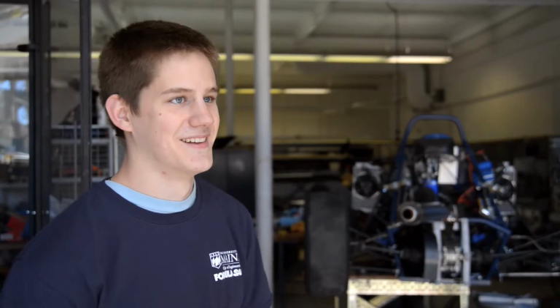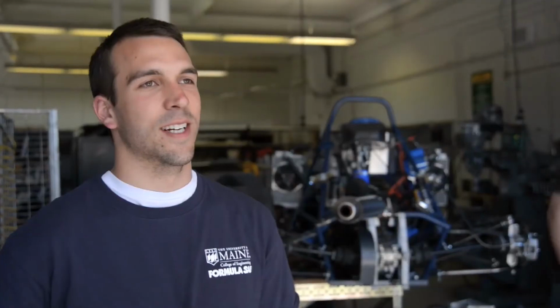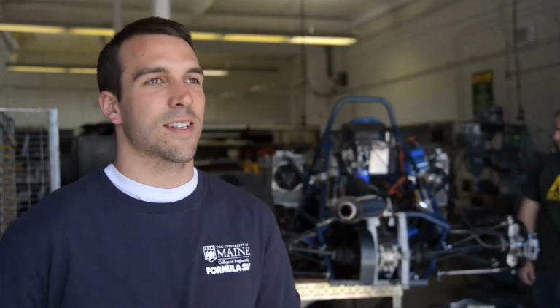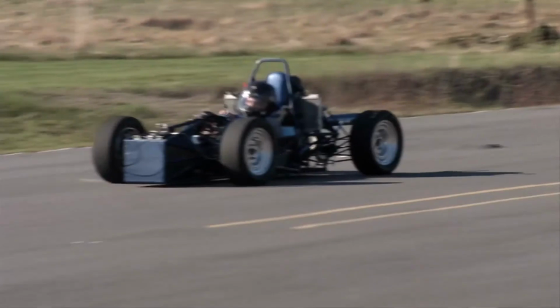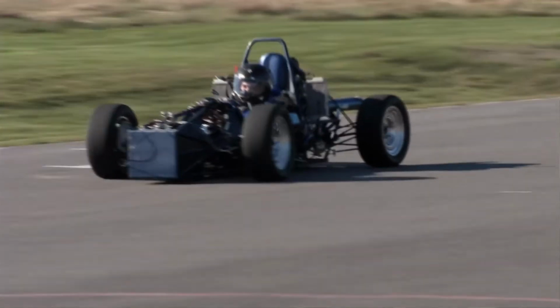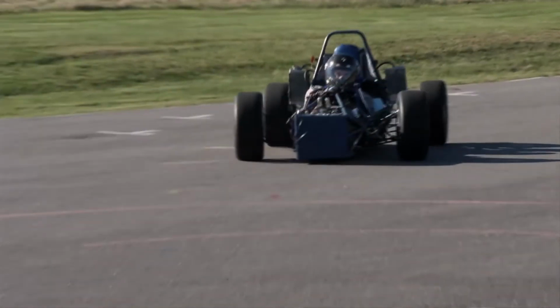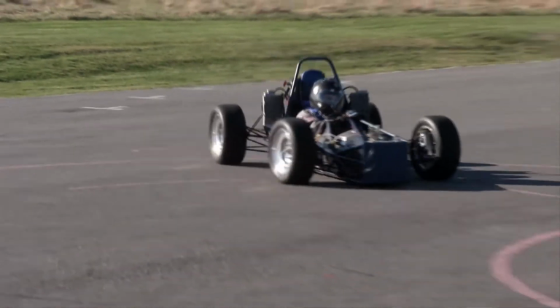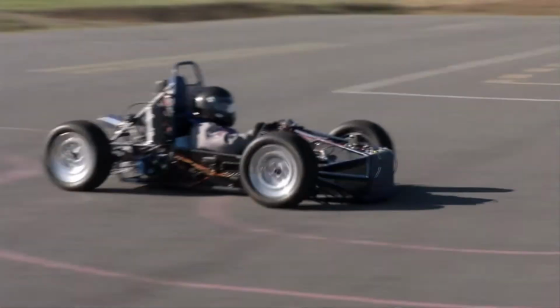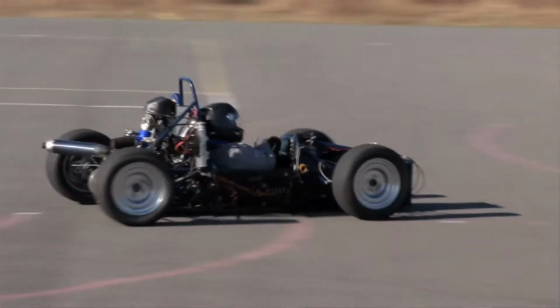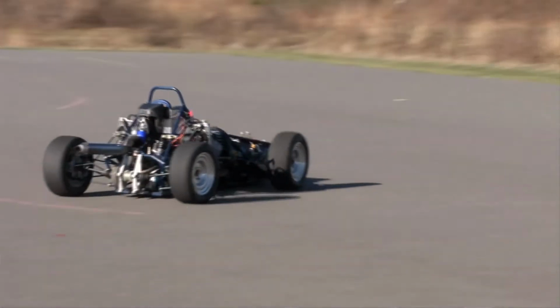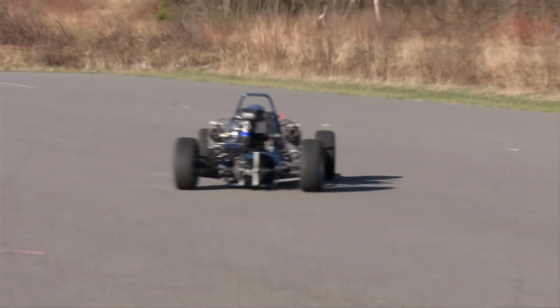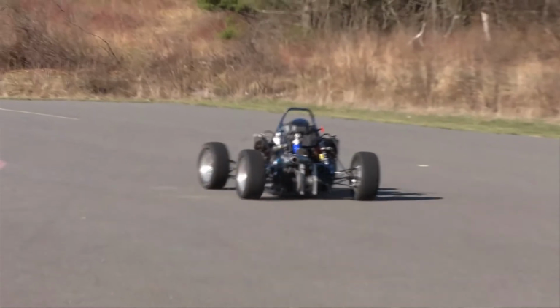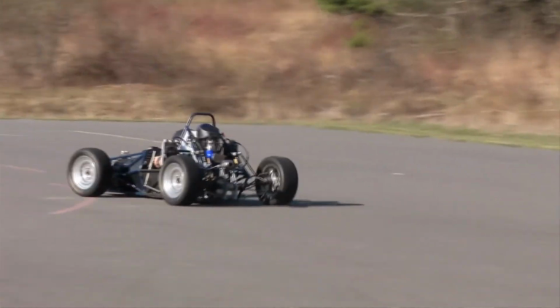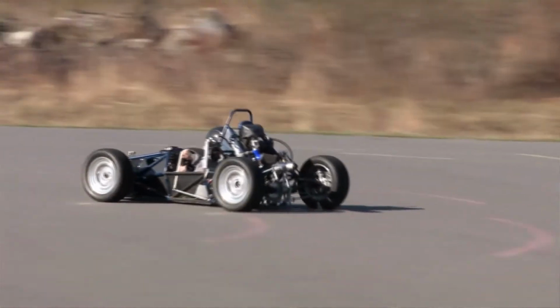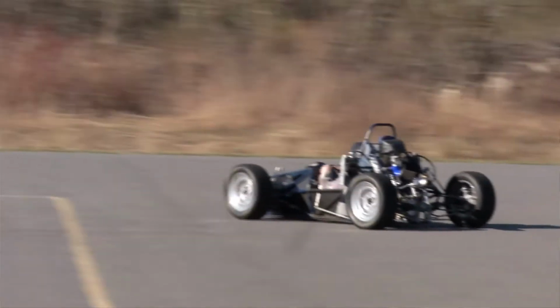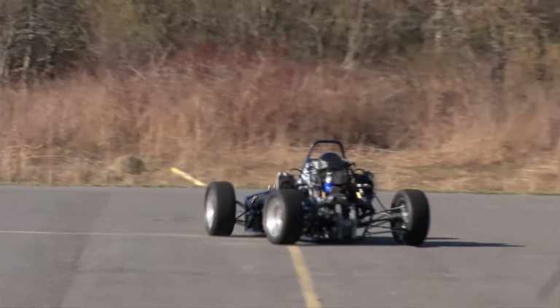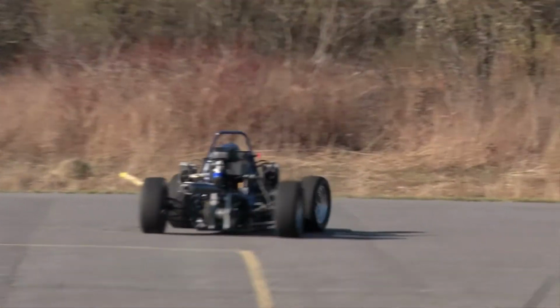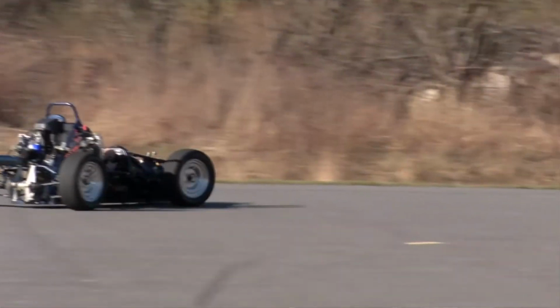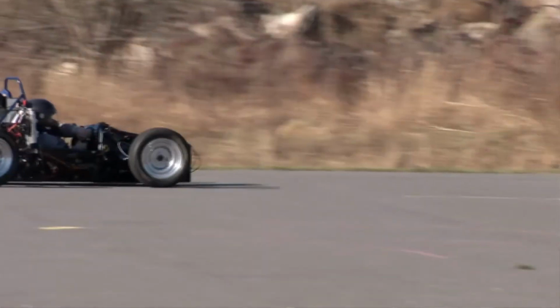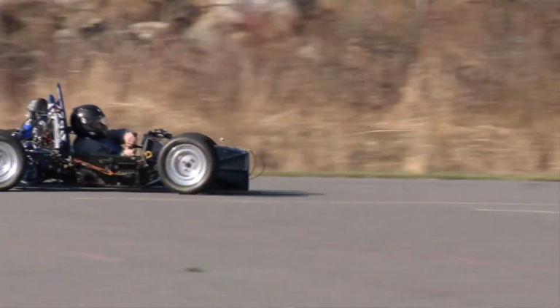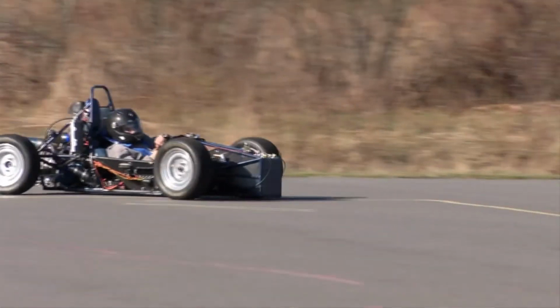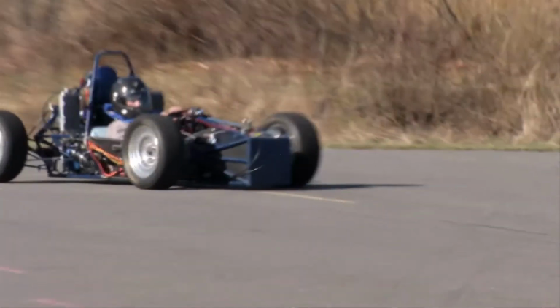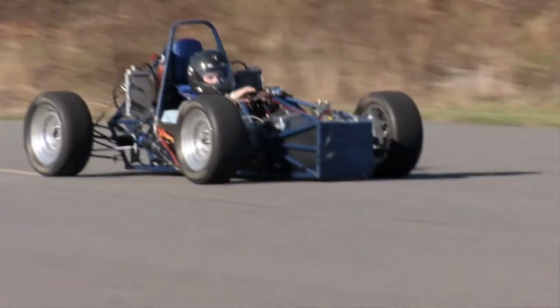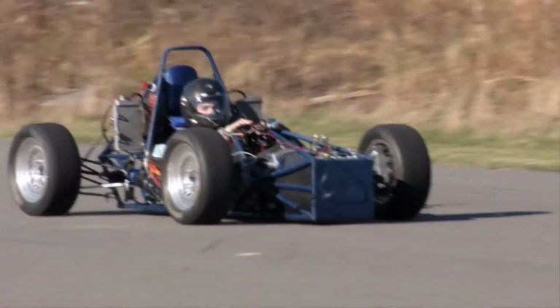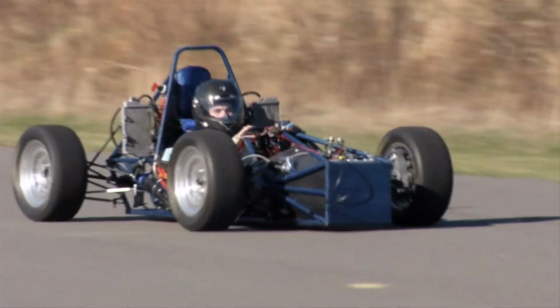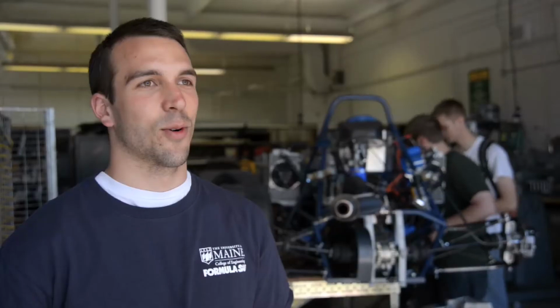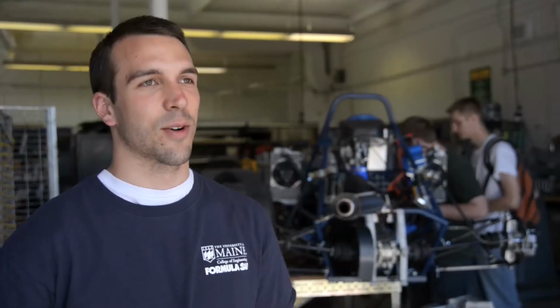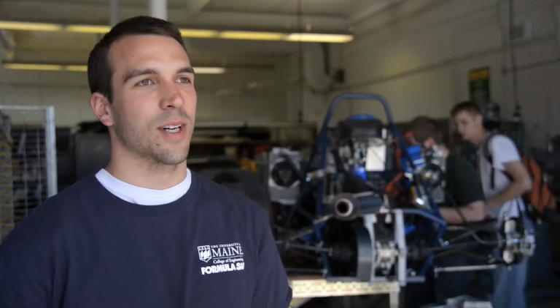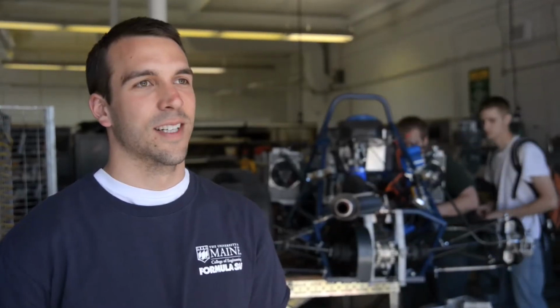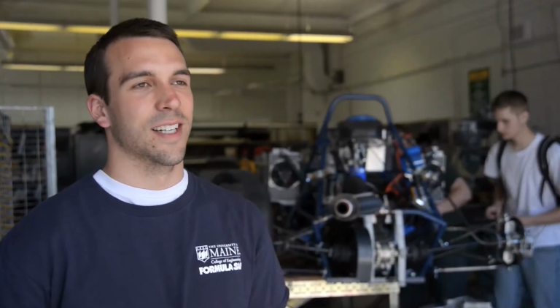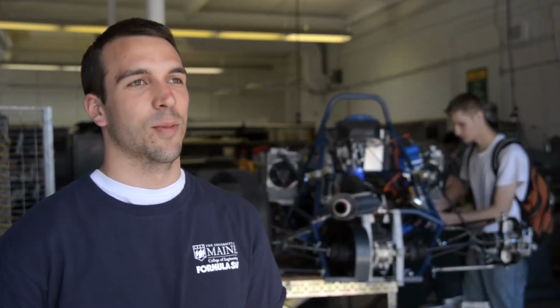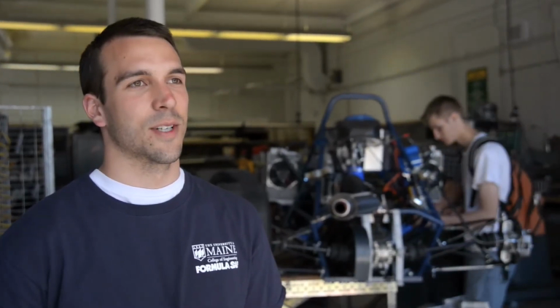We've been taking this out every day for the last week driving it. Each of us have gotten to drive the car and the thing's incredible — it's like no other car that you'll ever drive. Very fast, corners incredibly well, and just a whole bunch of fun to drive.